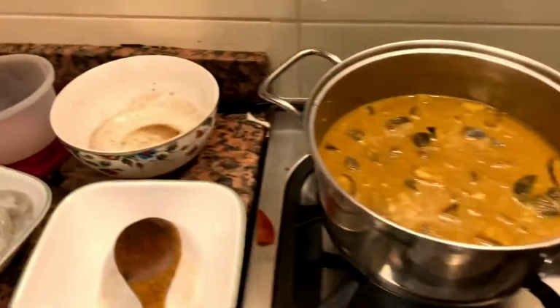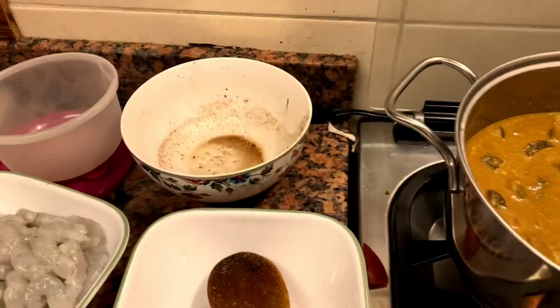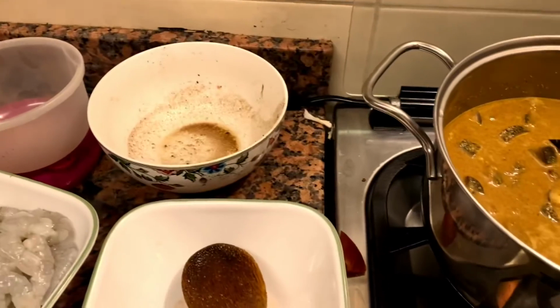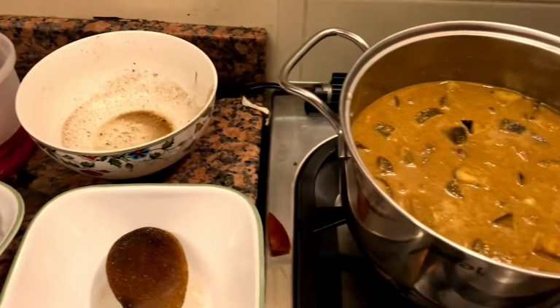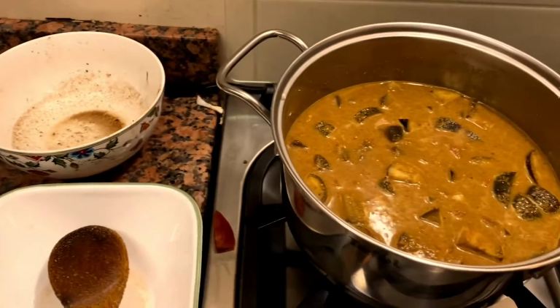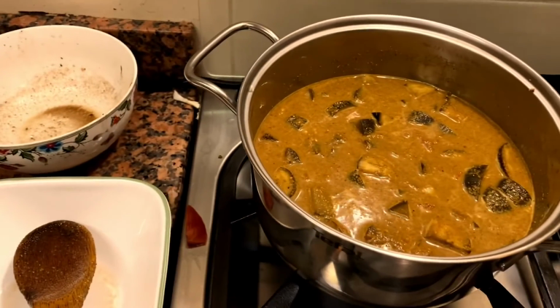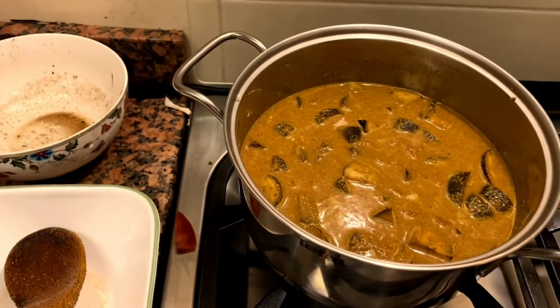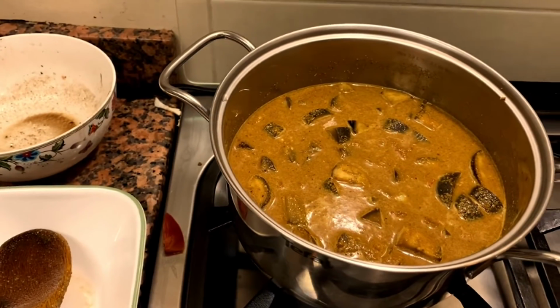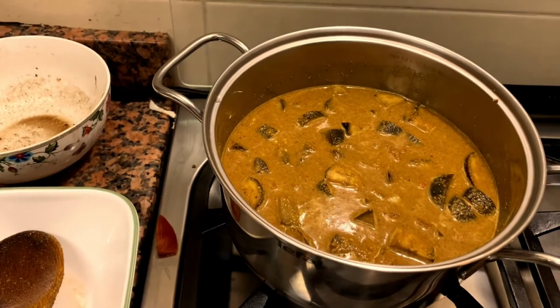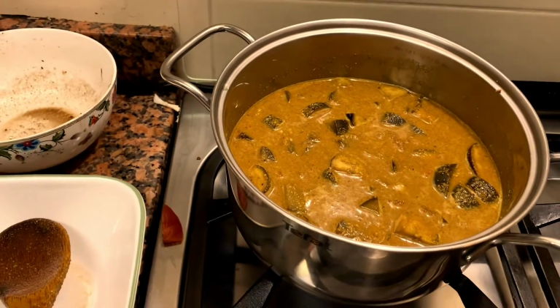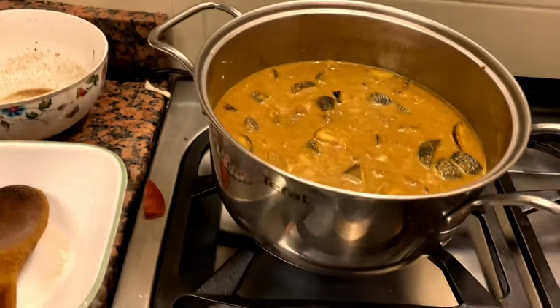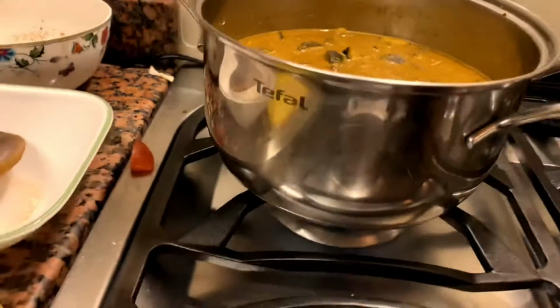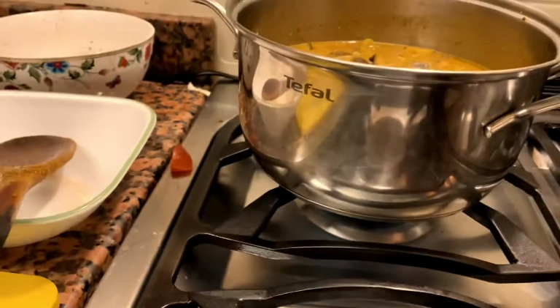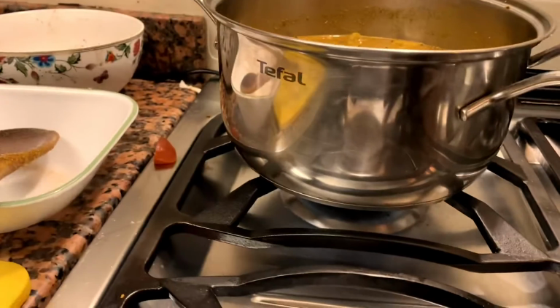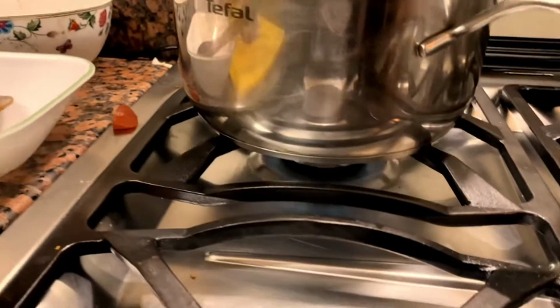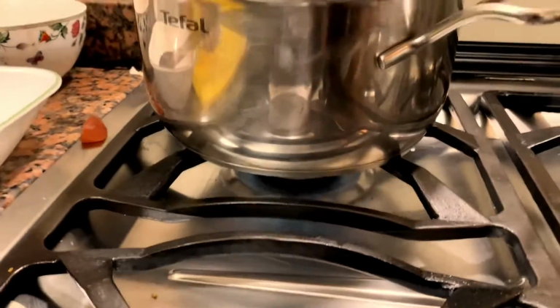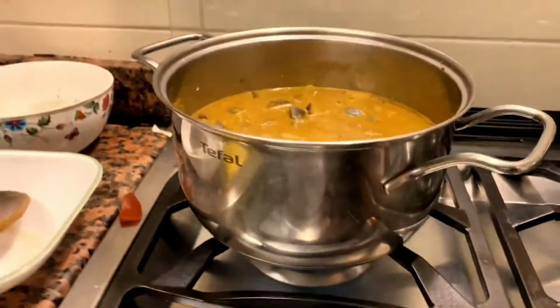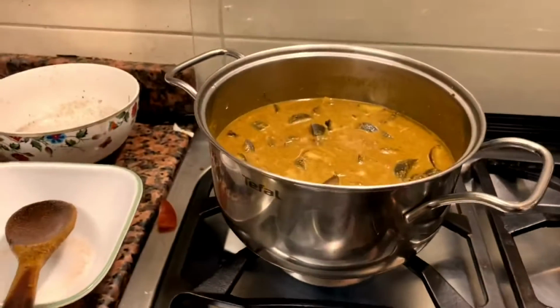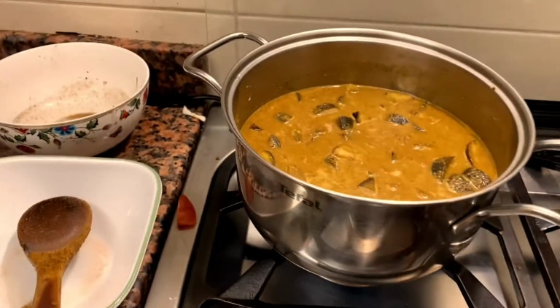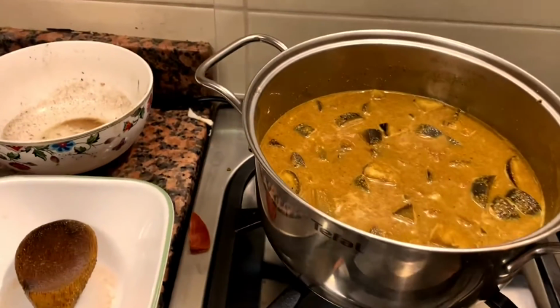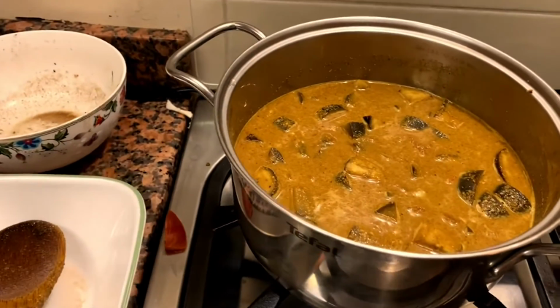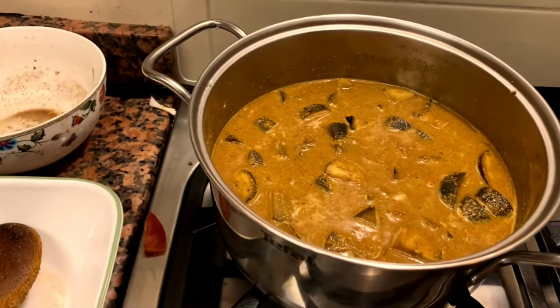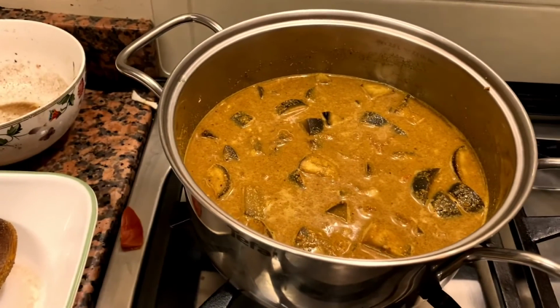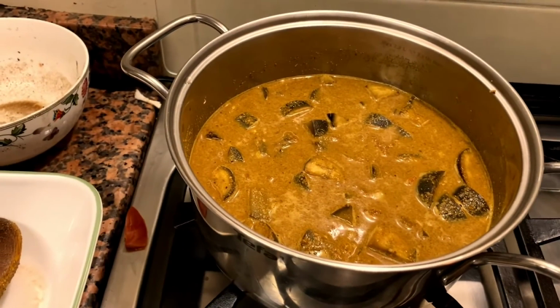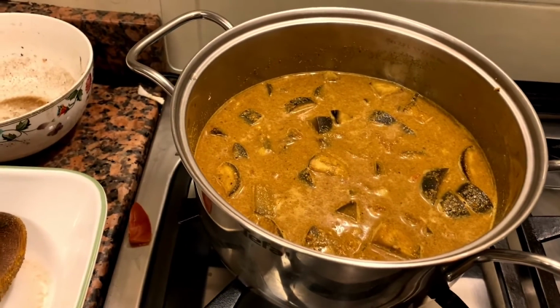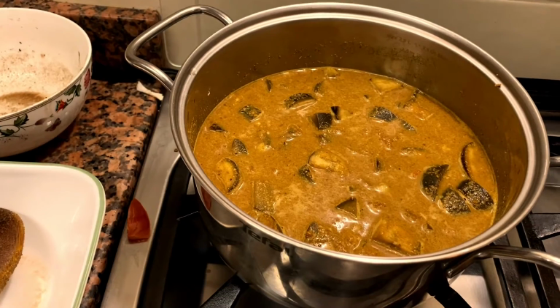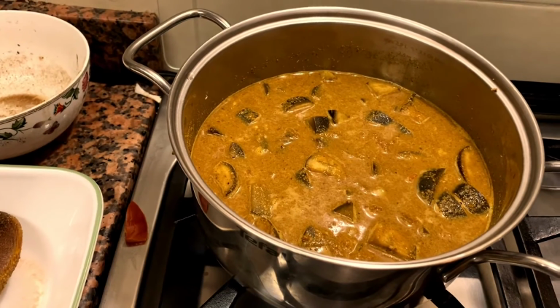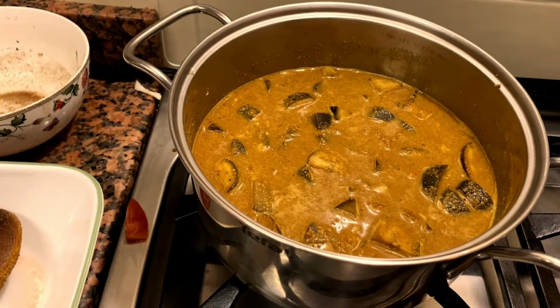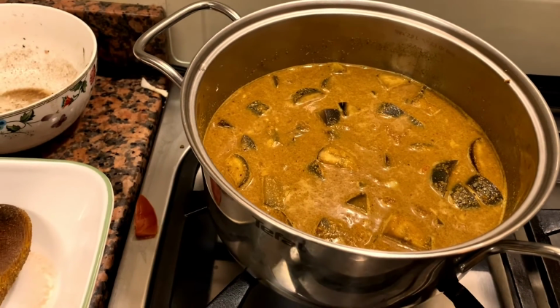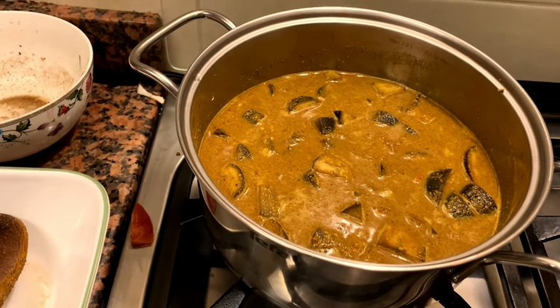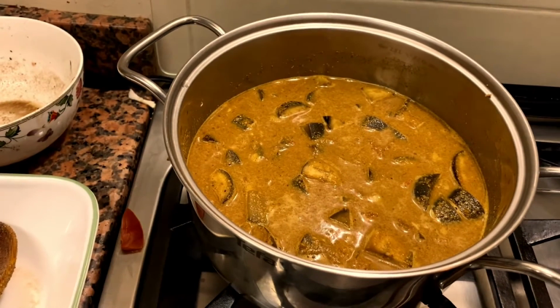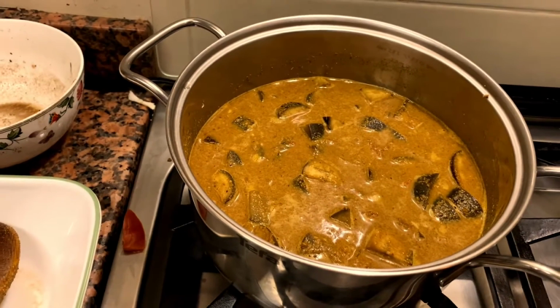The tamarind water is here. Once it starts bubbling, we put the prawns in just before we take it out. Cook the prawns for two minutes.